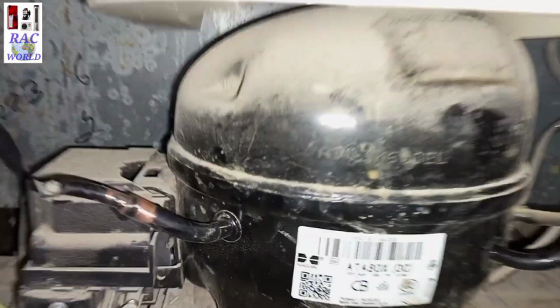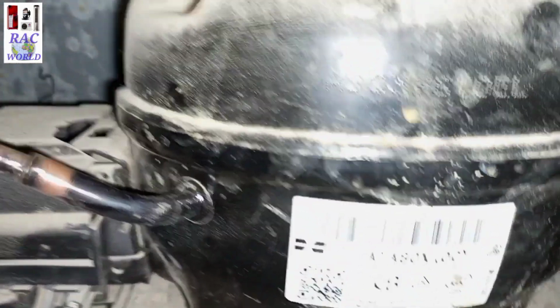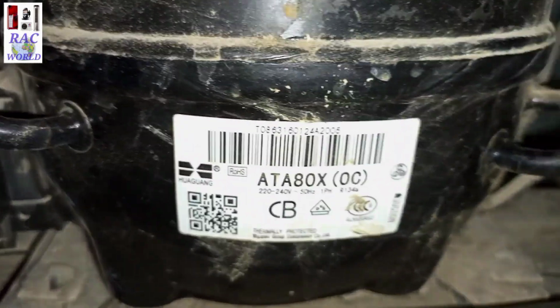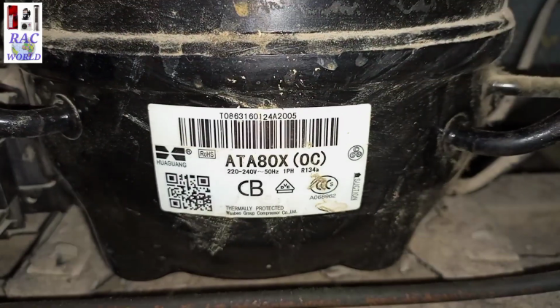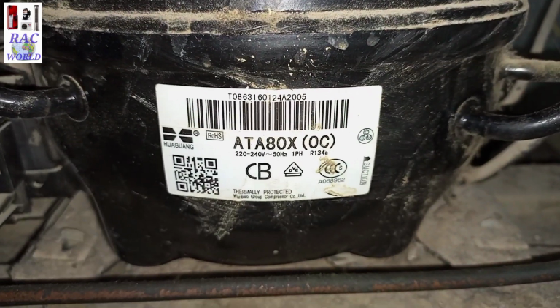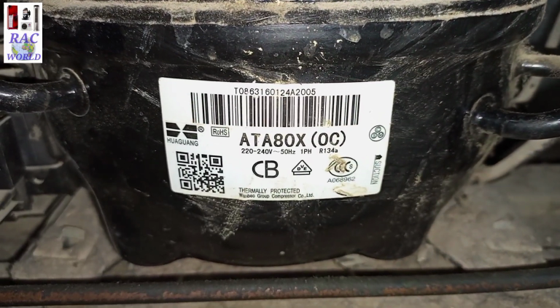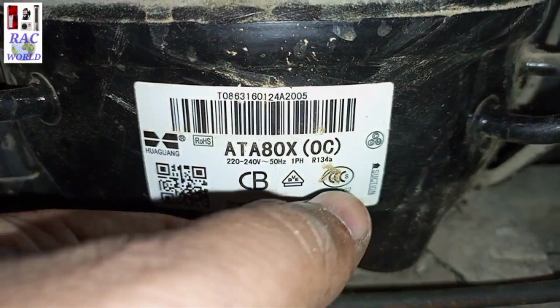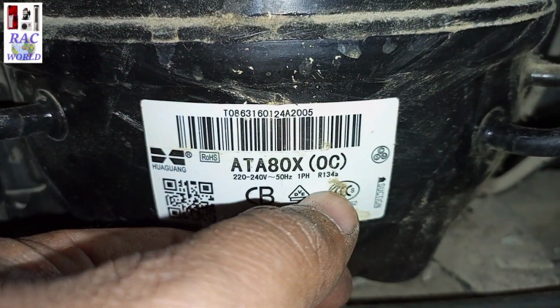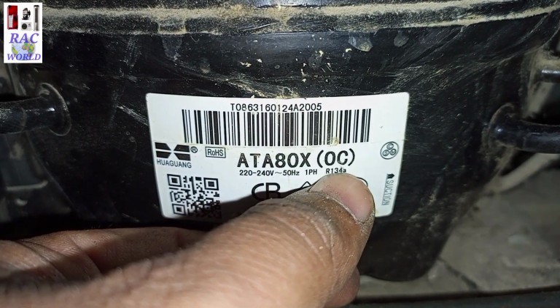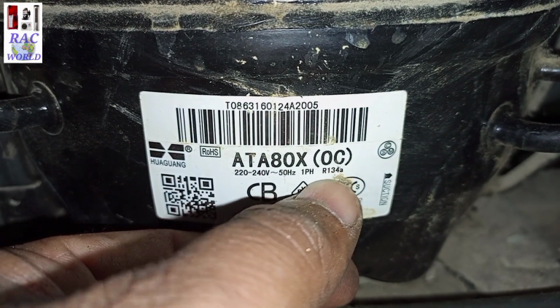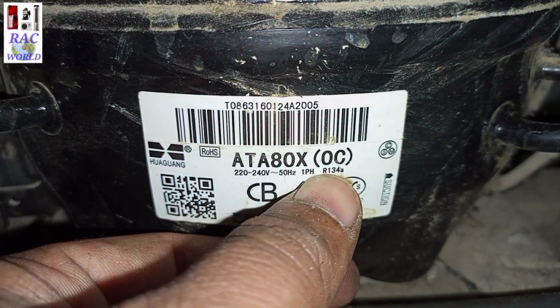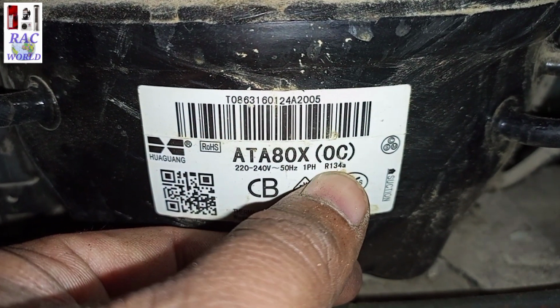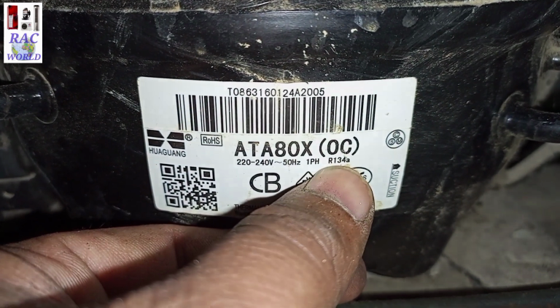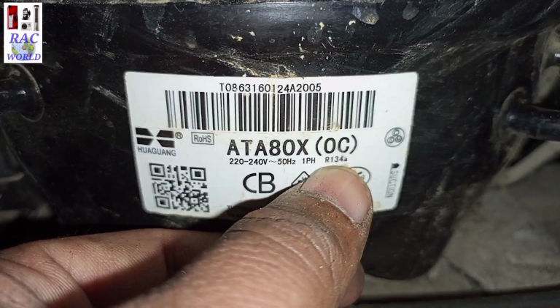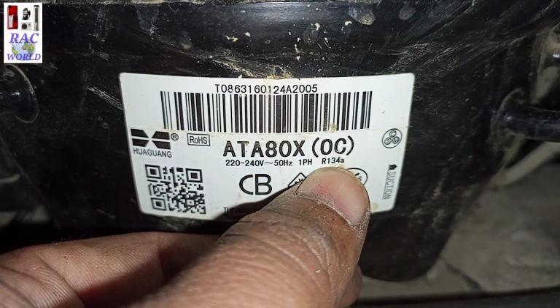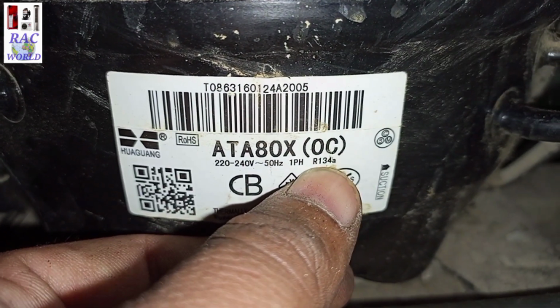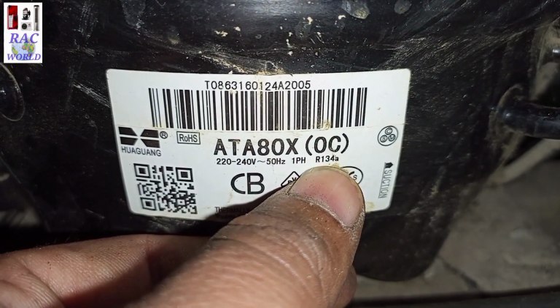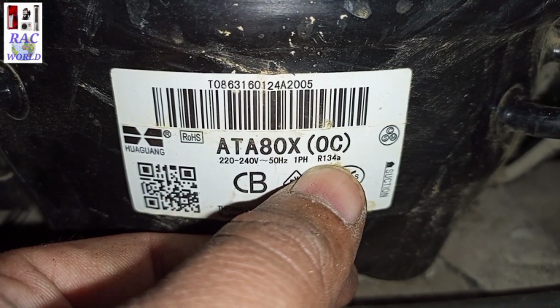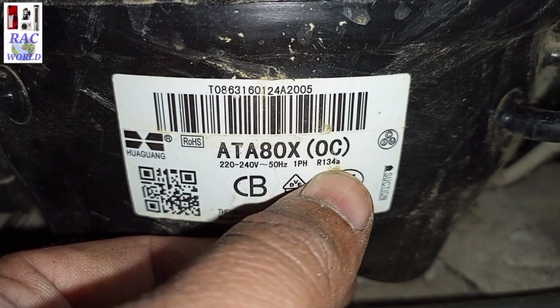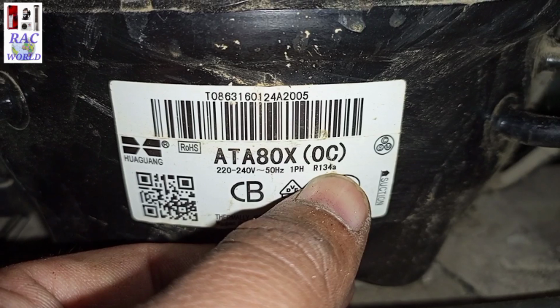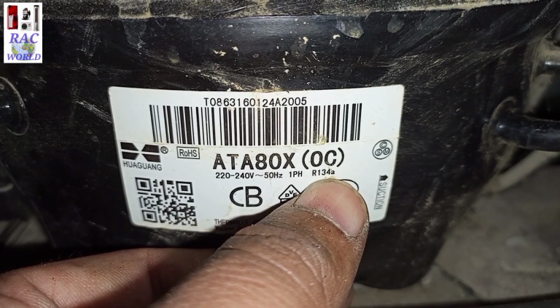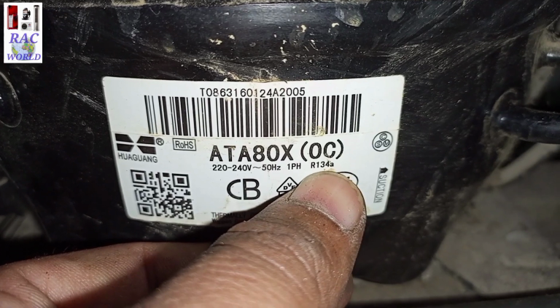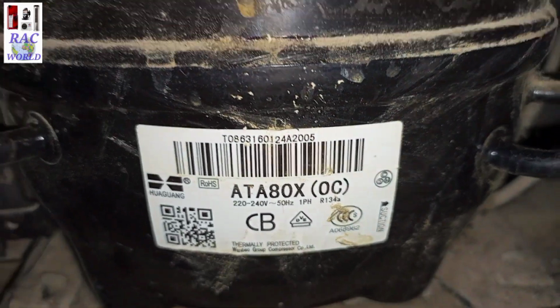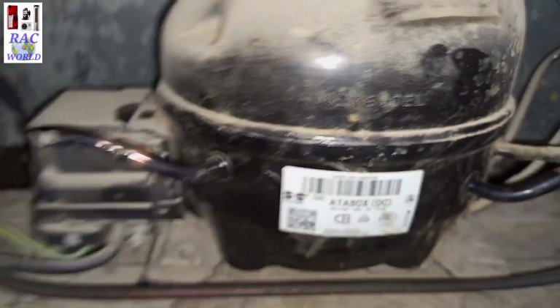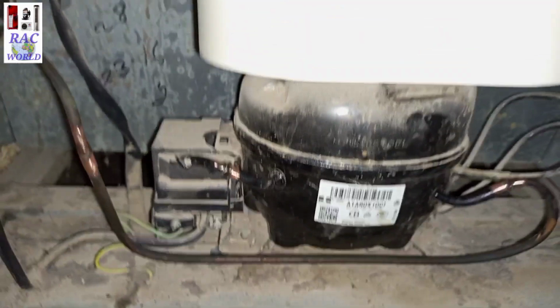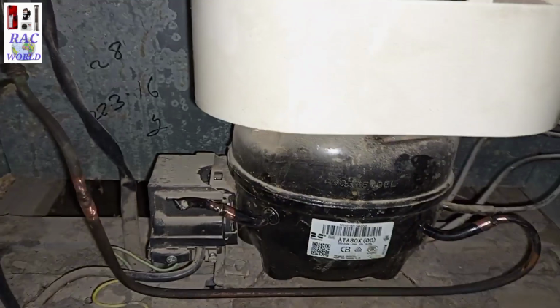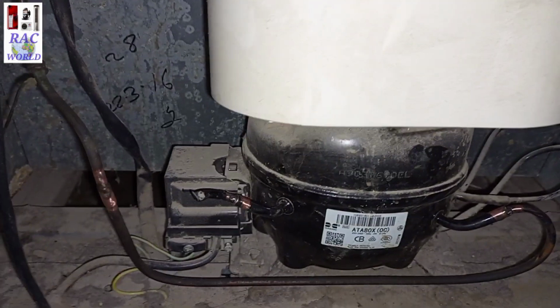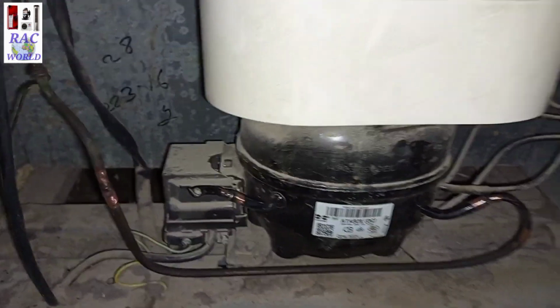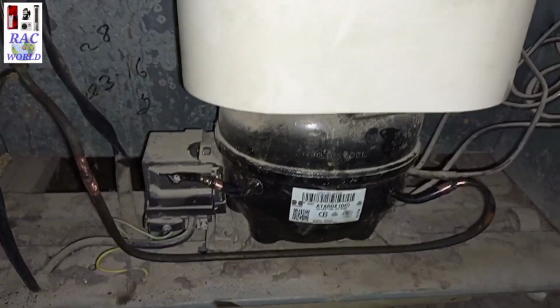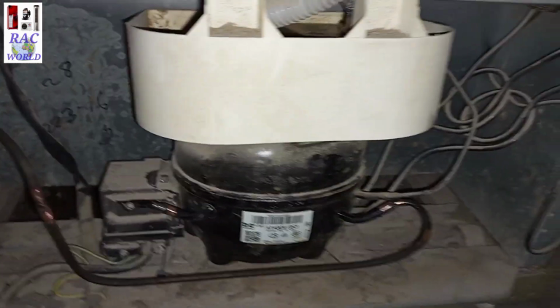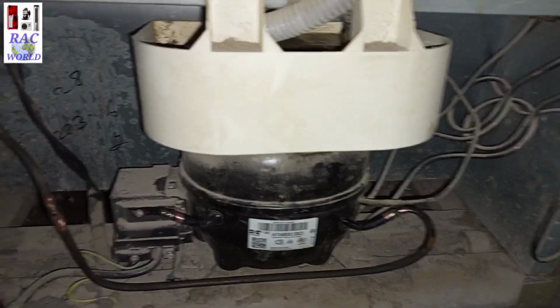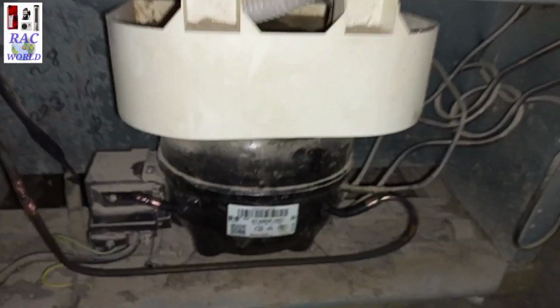As you can view on your screen, this refrigerator is charged with R134A refrigerant. Now assume for a moment I don't have a vacuum pump available, but I can still gas charge into this refrigerator without using a vacuum pump.